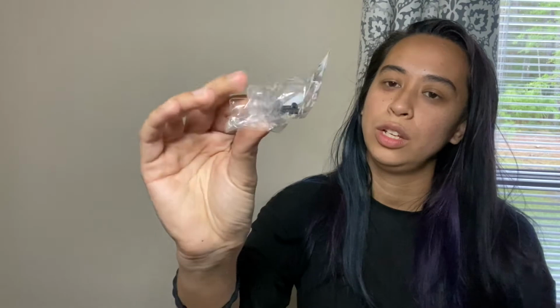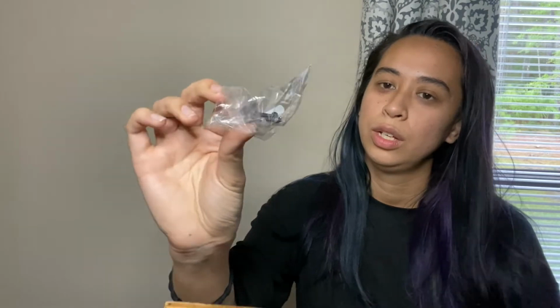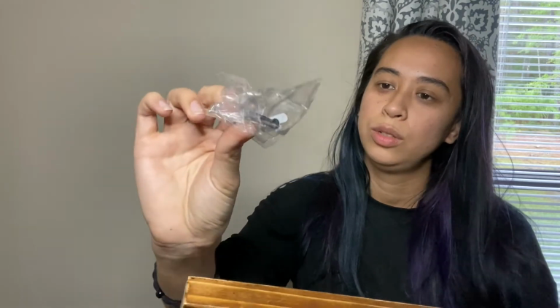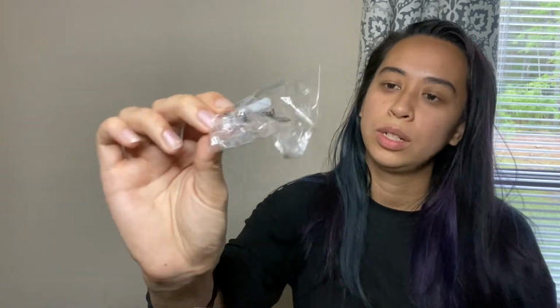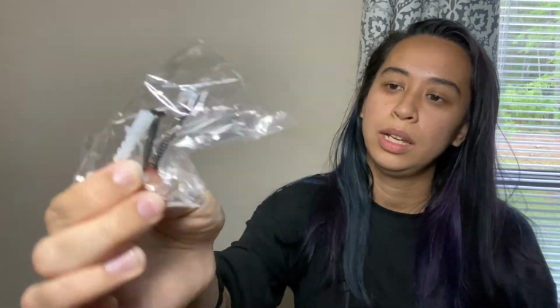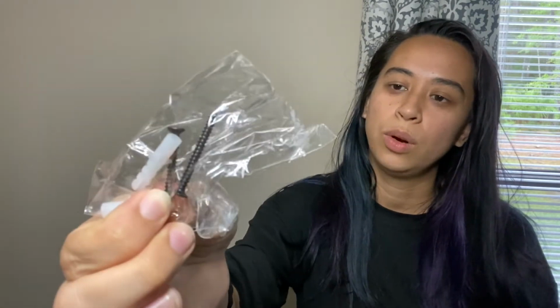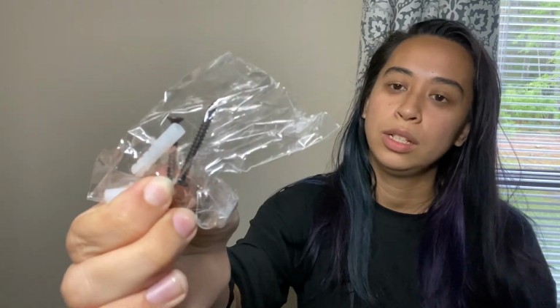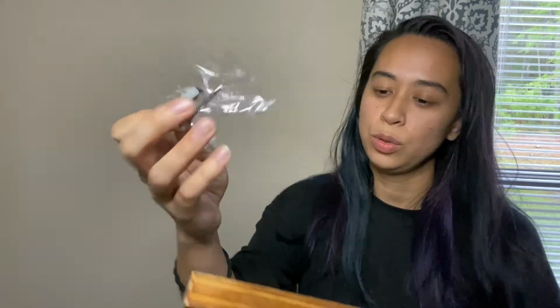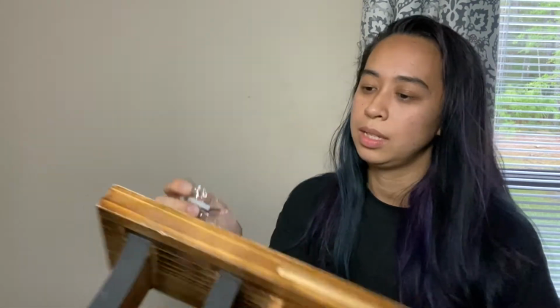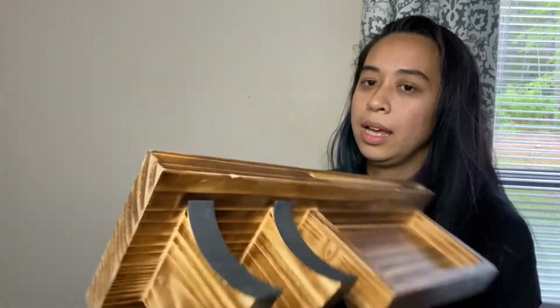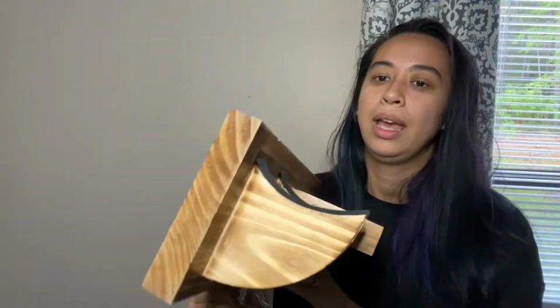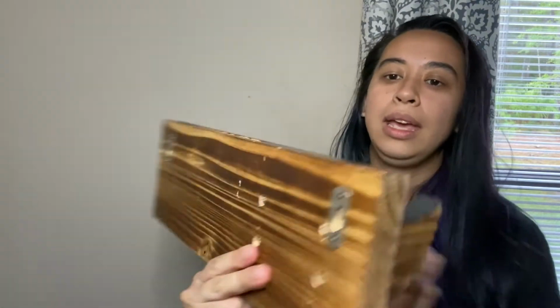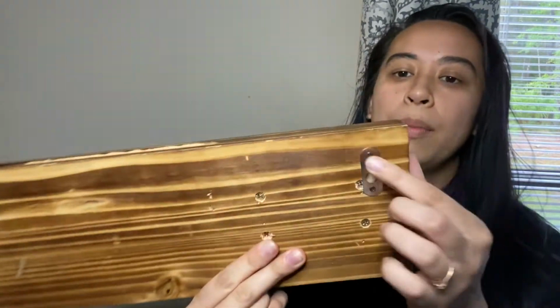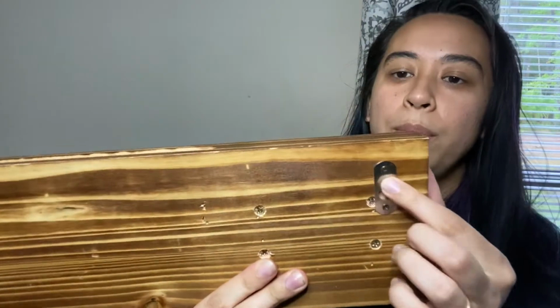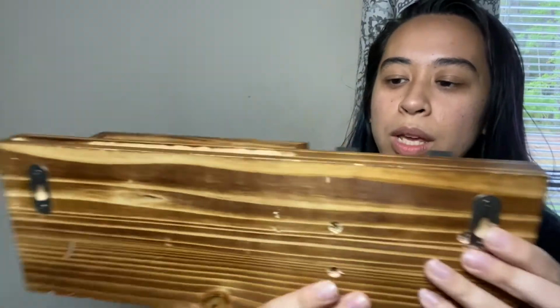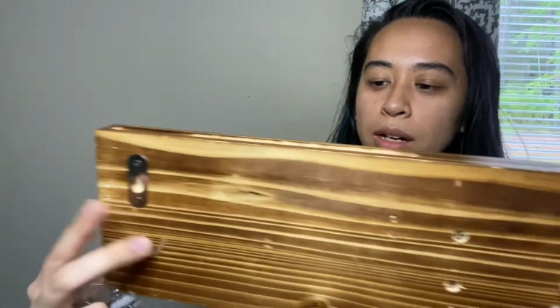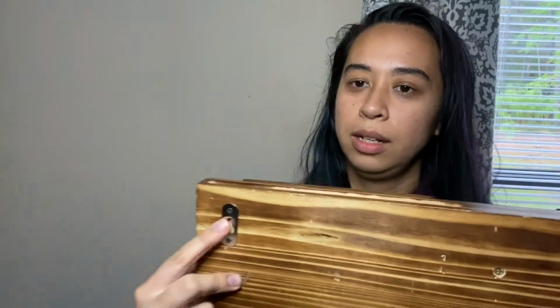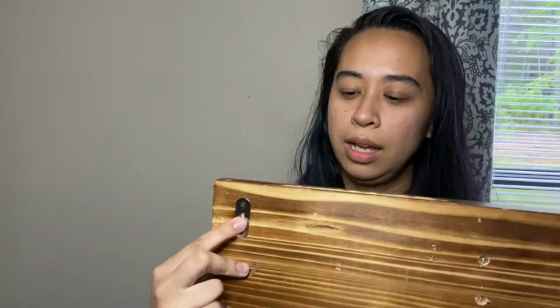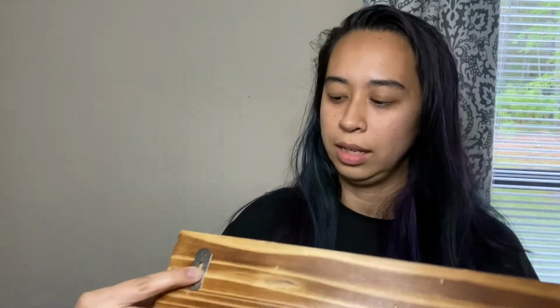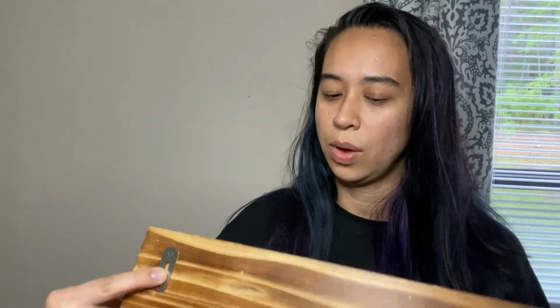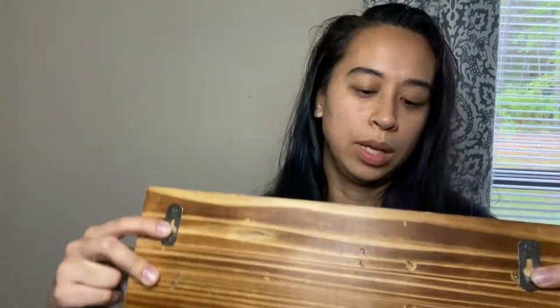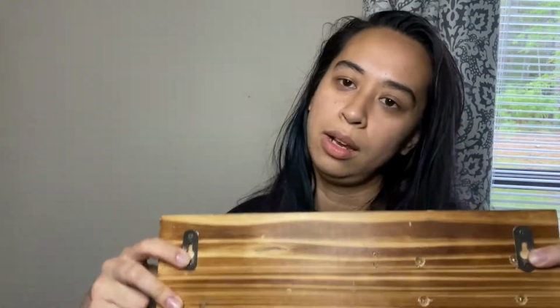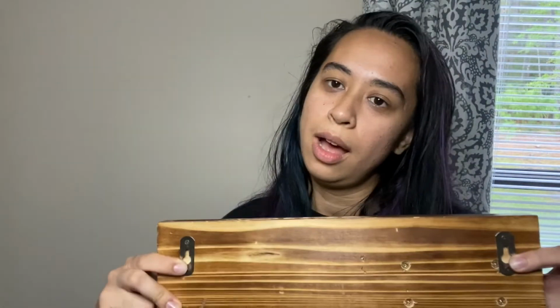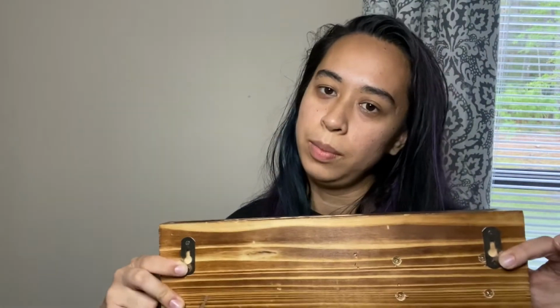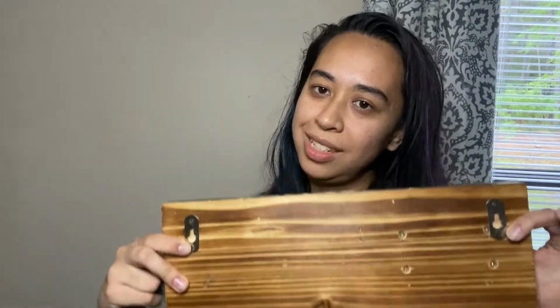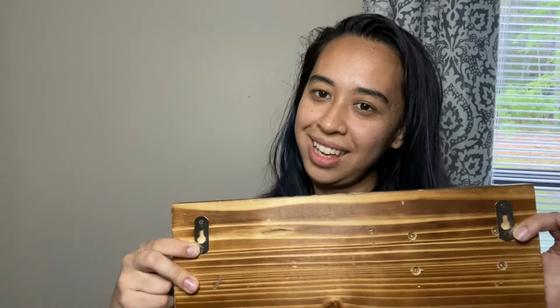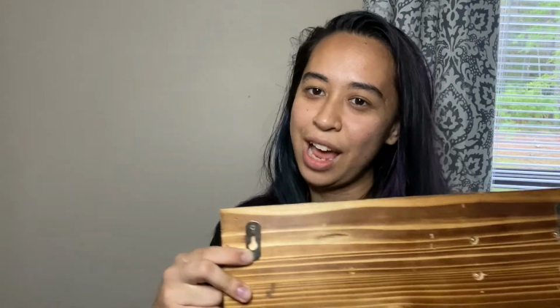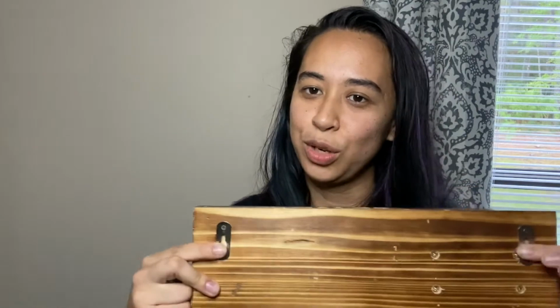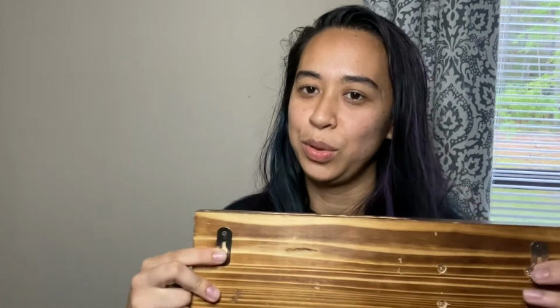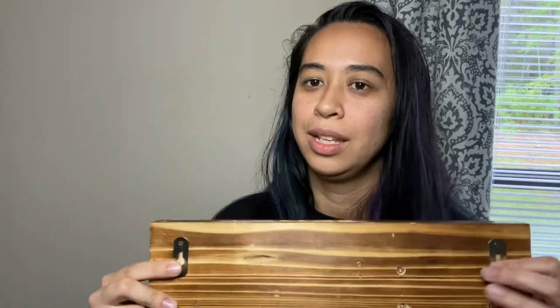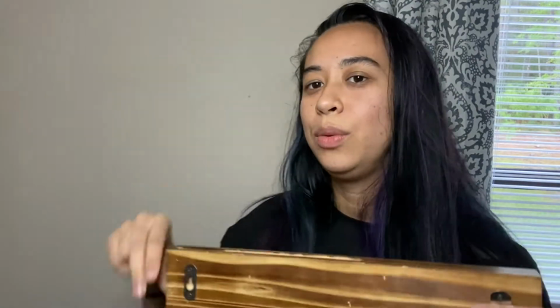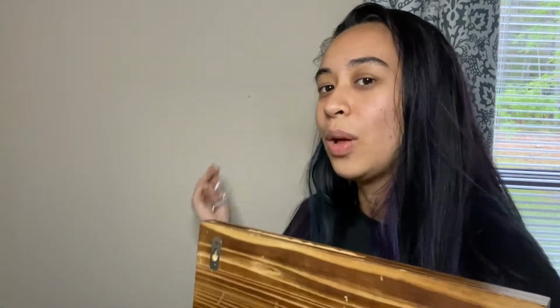then drill in your screw piece and hang them up through here. I will get that up in just a second and I will show you the results.